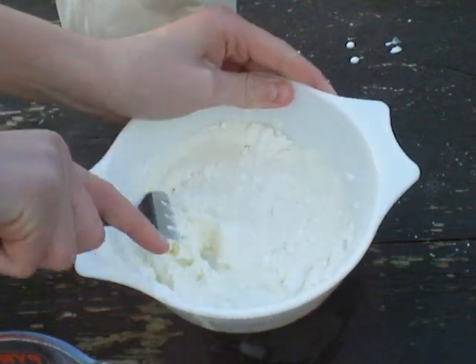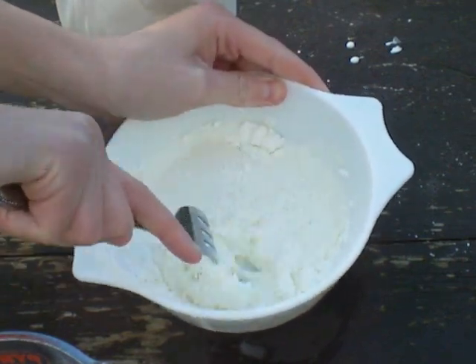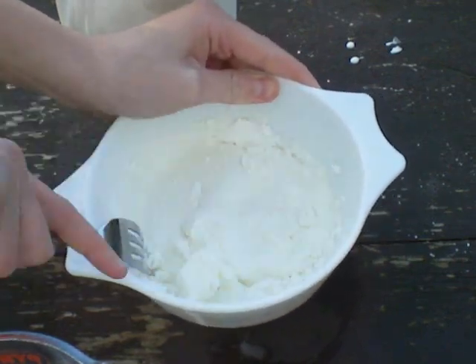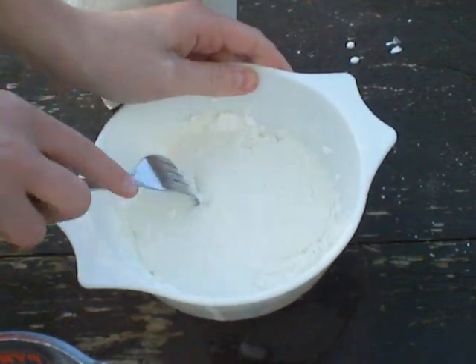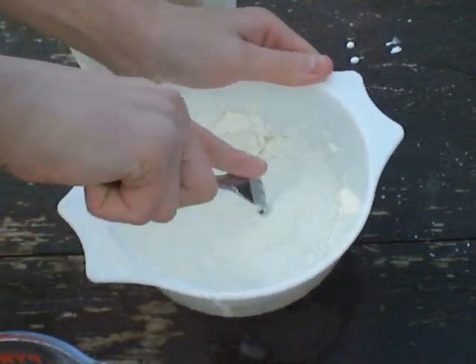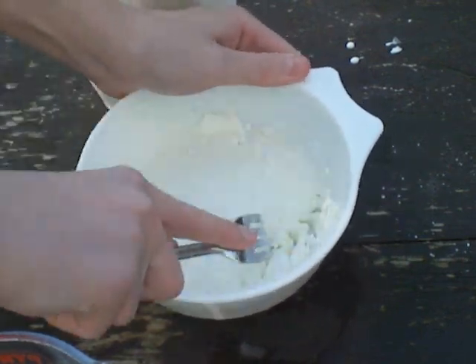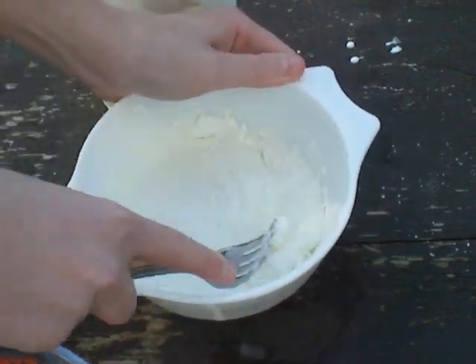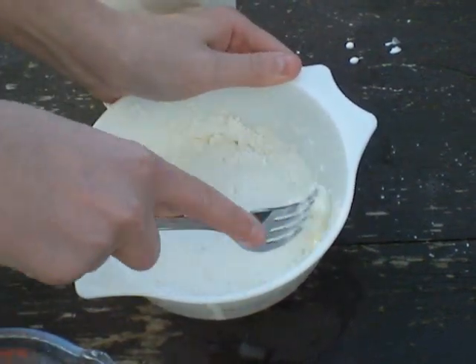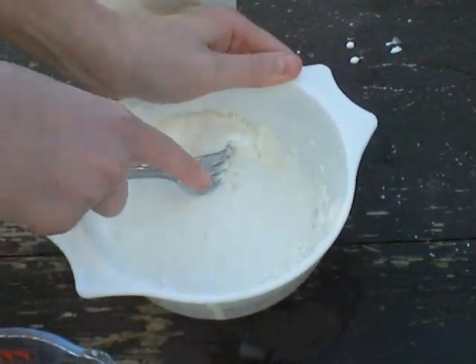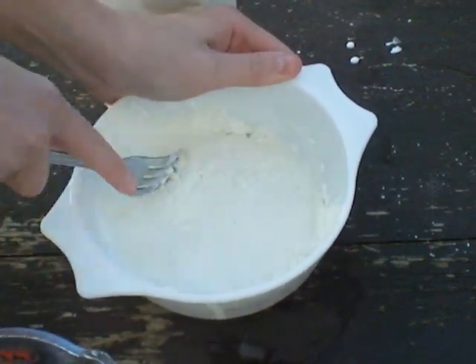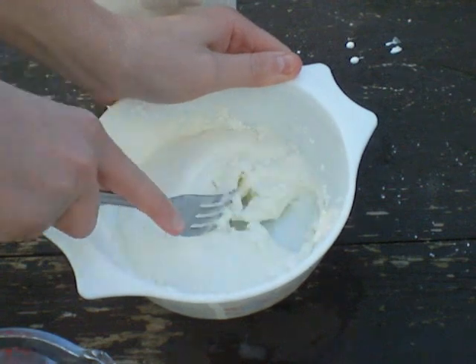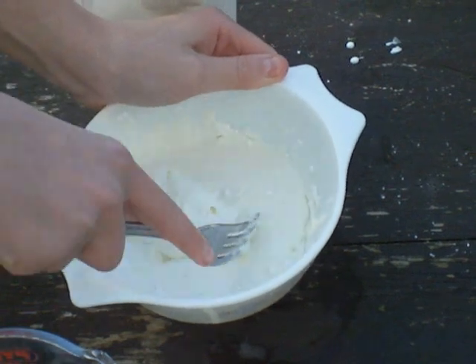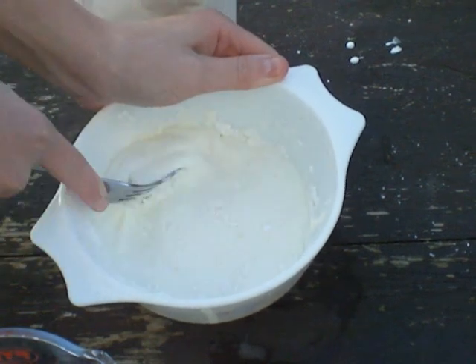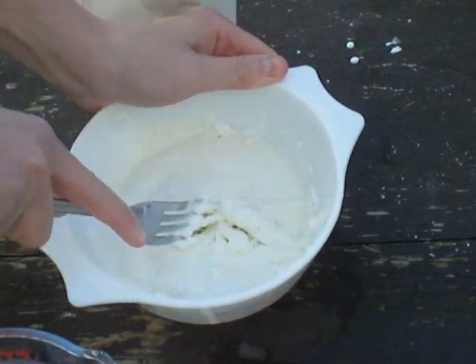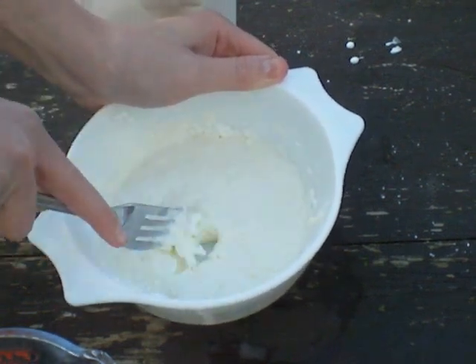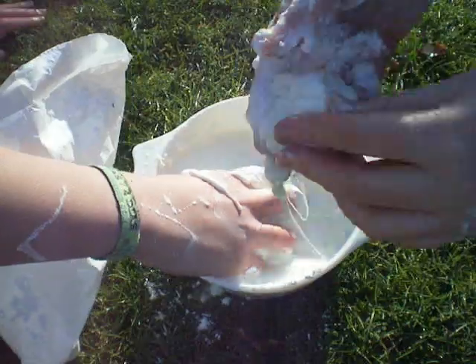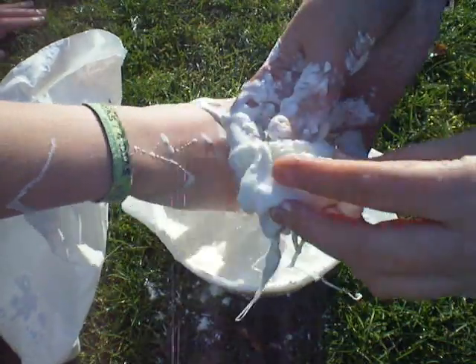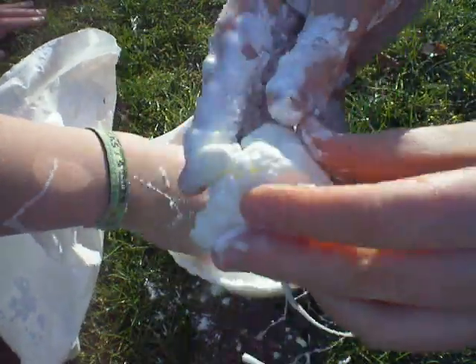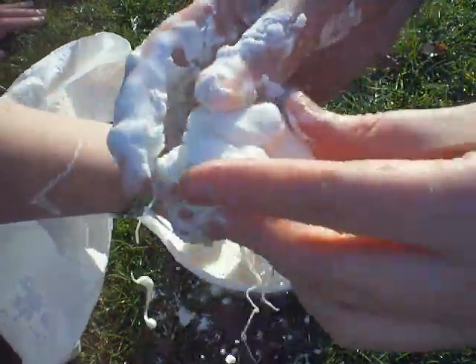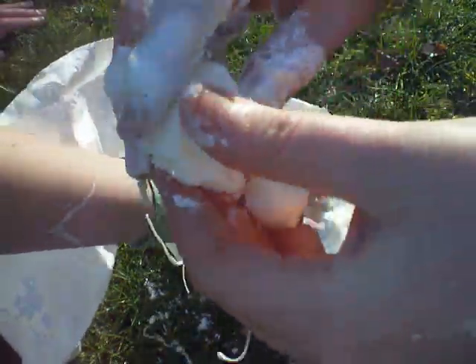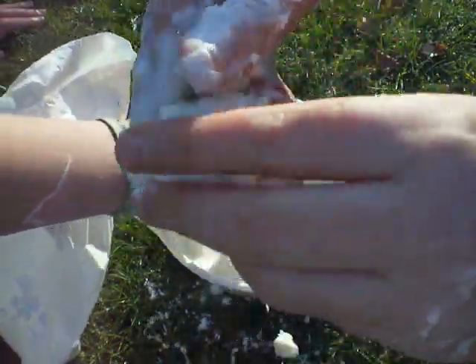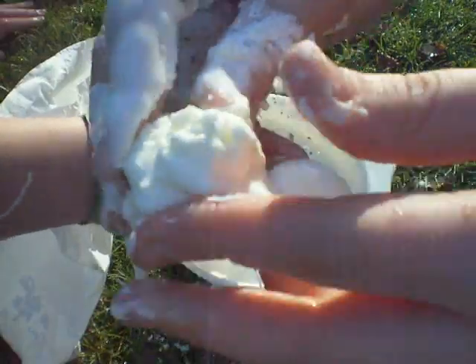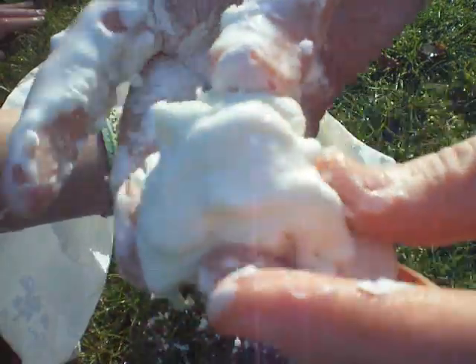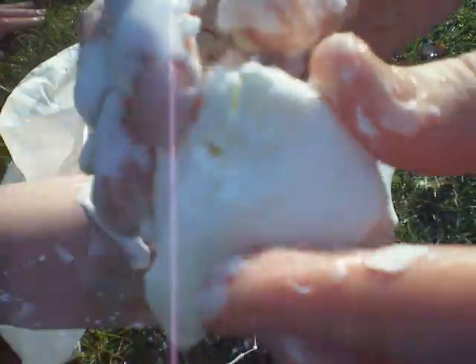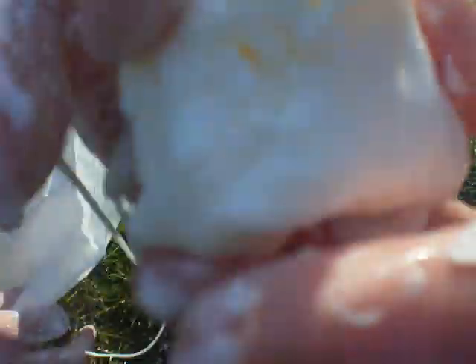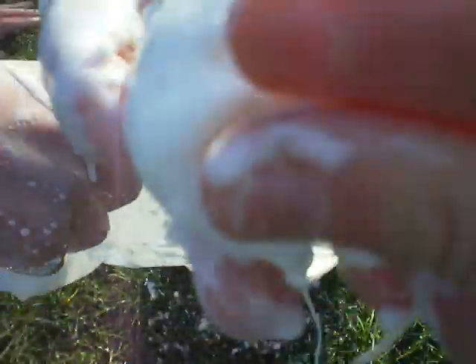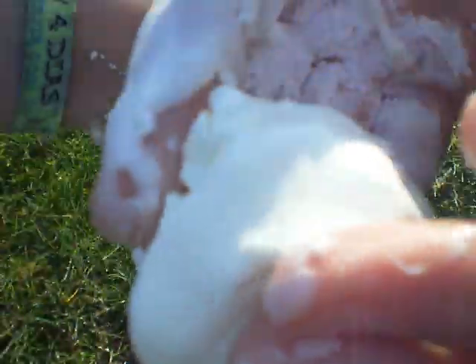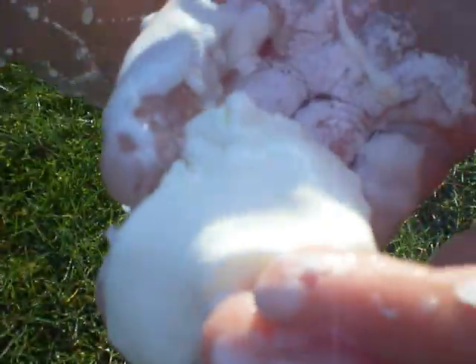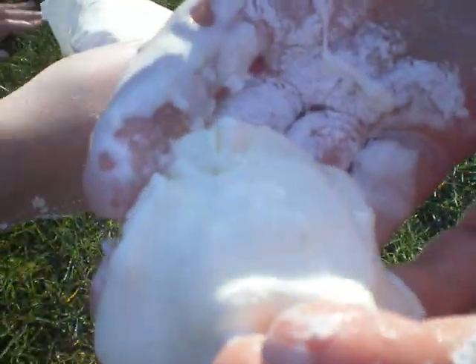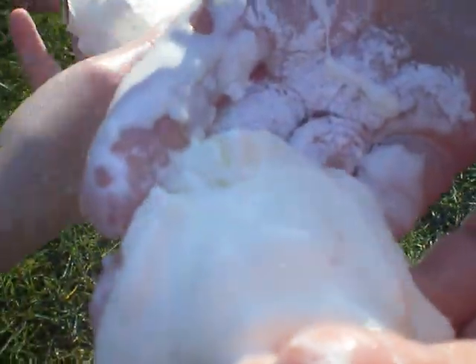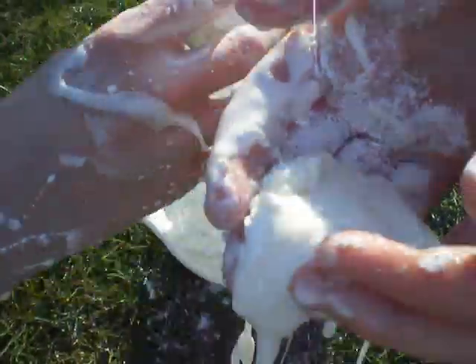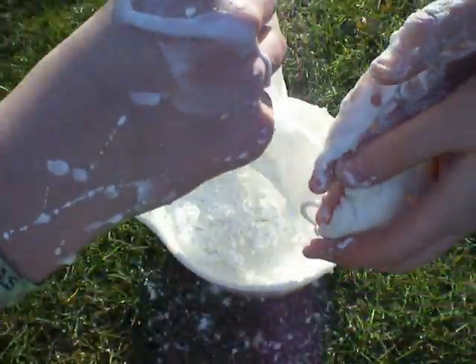This is about the right consistency where it is very thick and very difficult to move. Now when you pick it up it should form into a solid and then when you let go turn back into a liquid again.